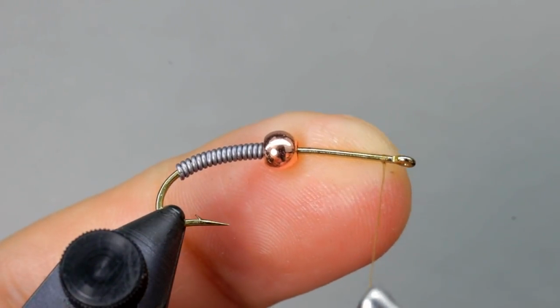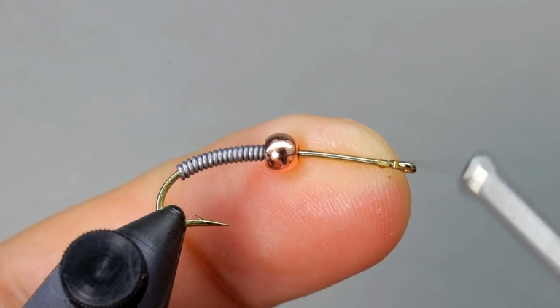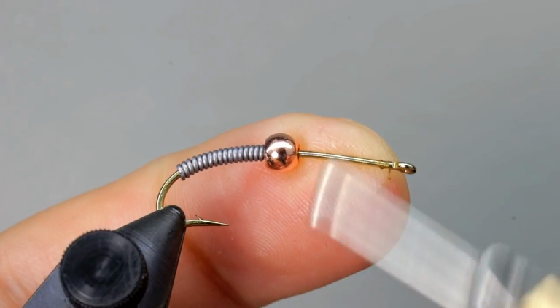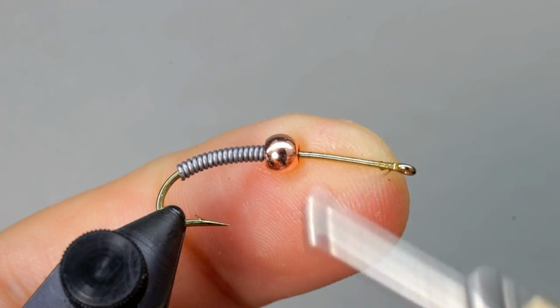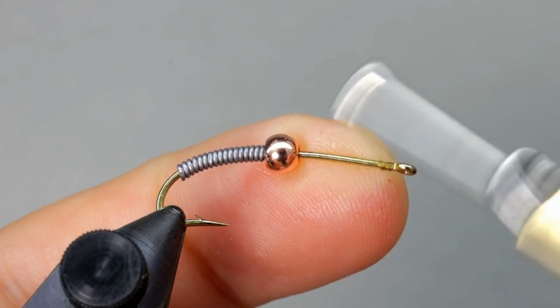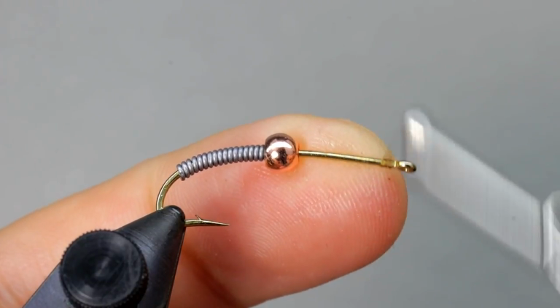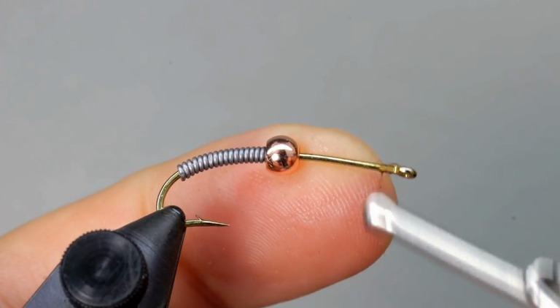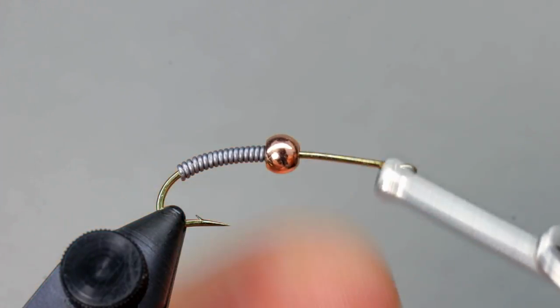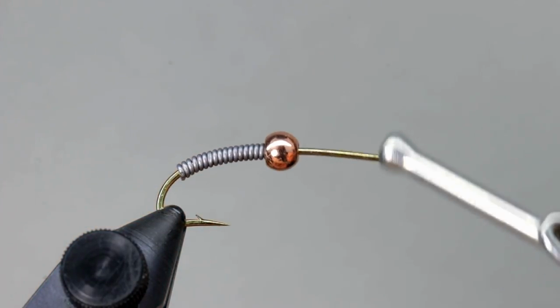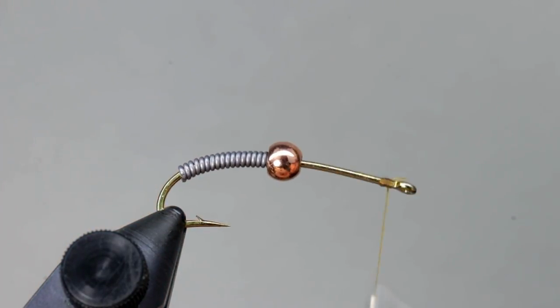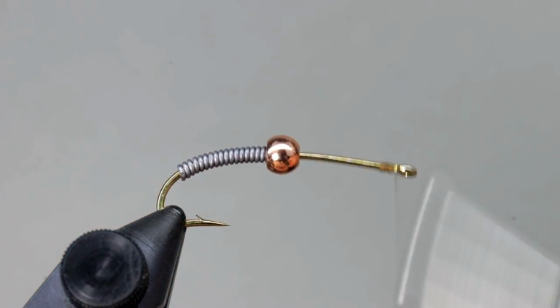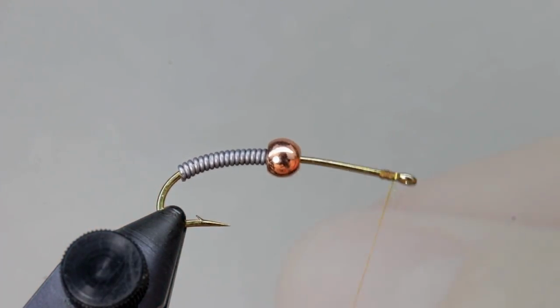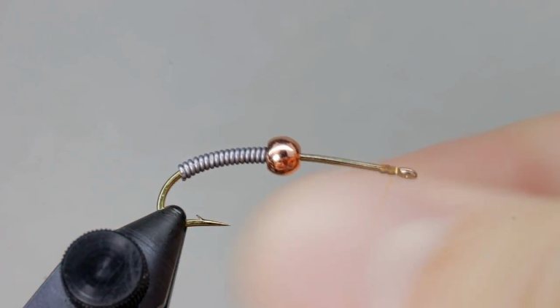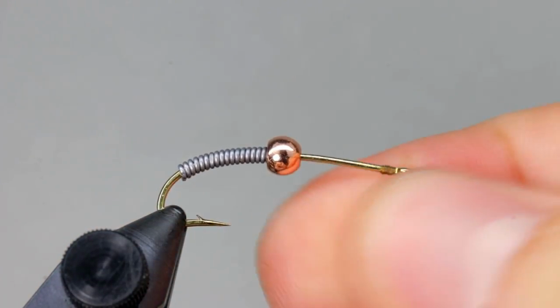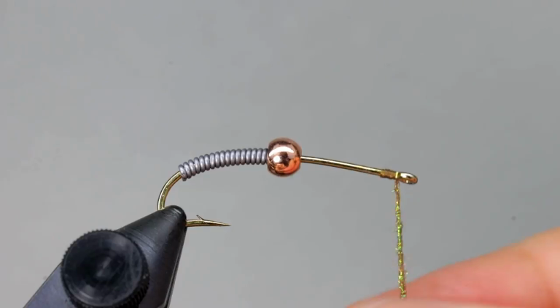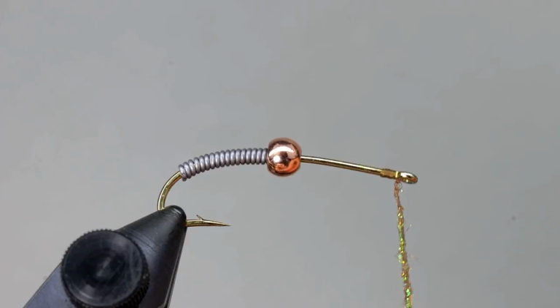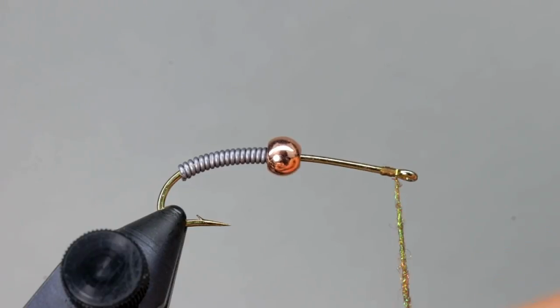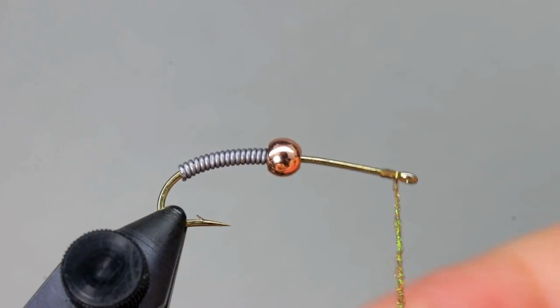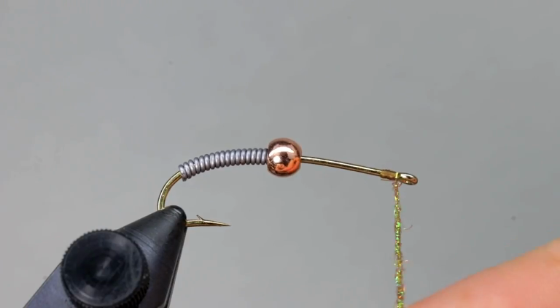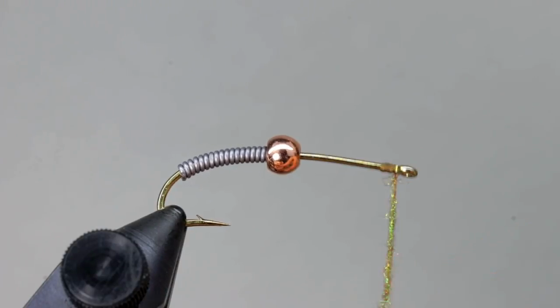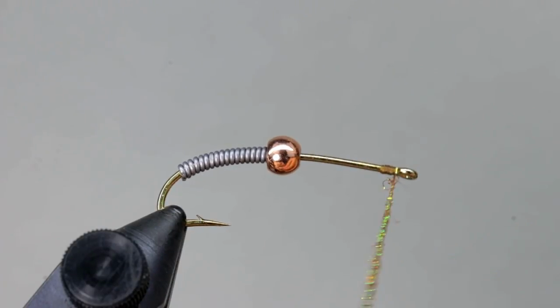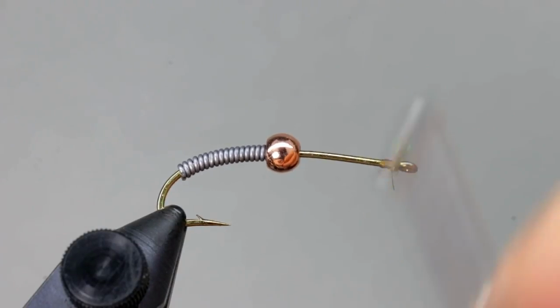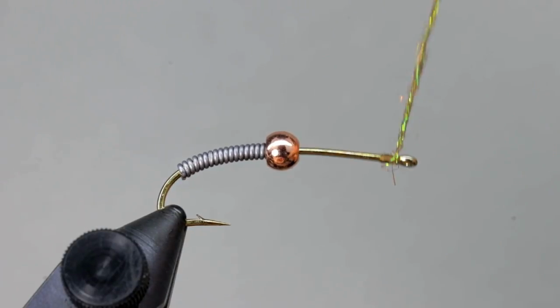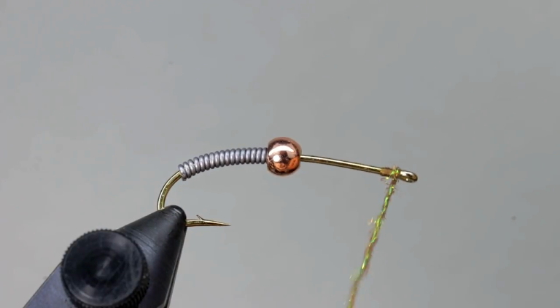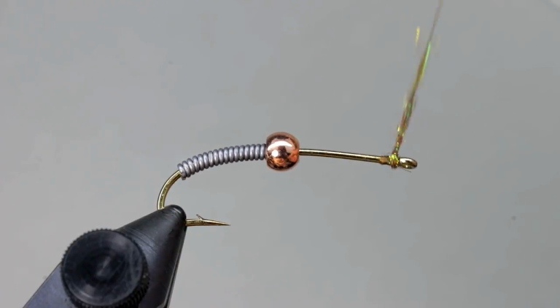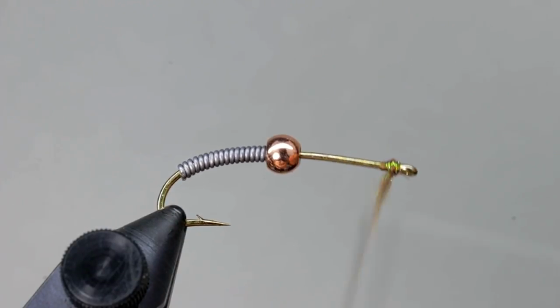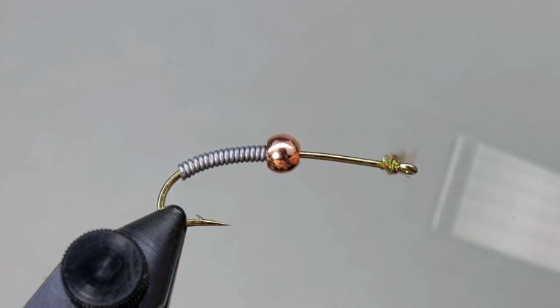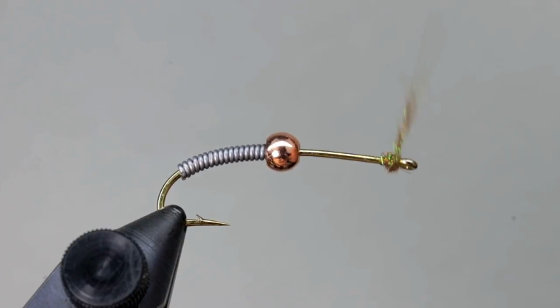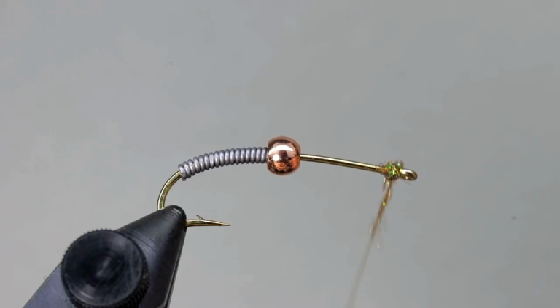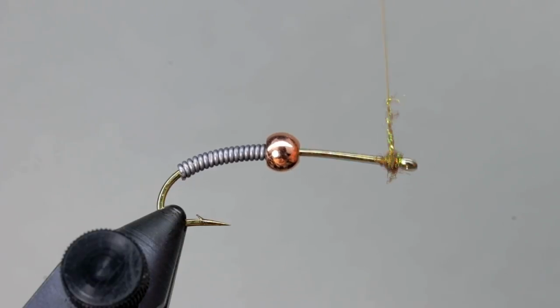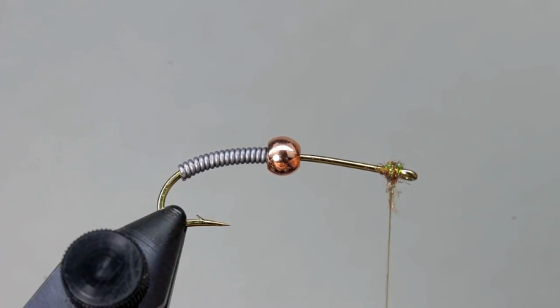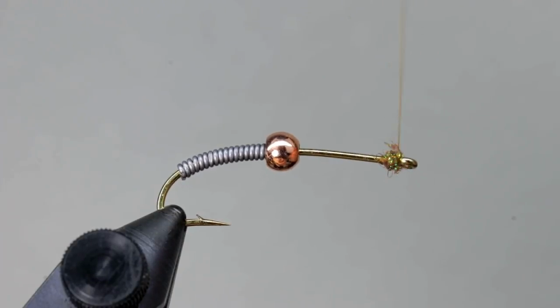Start your thread immediately behind the hook eye and create a very small dubbing noodle out of ice dub. Use this to create a small ball of dubbing just behind the eye, then lay down a few turns of thread on the shank just behind it.